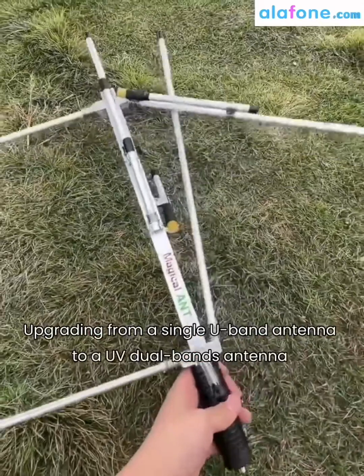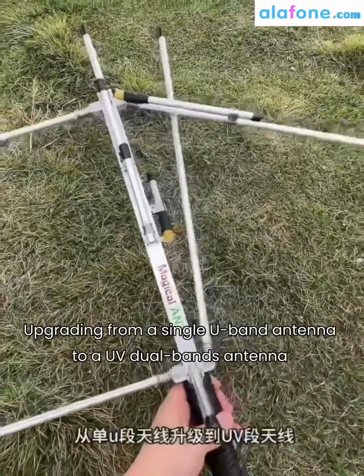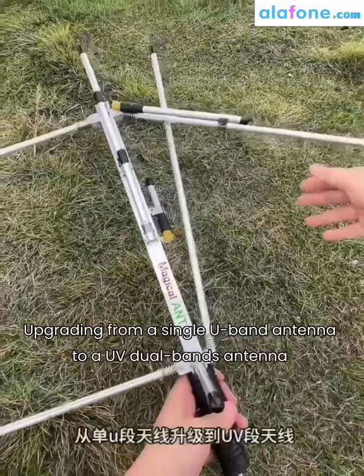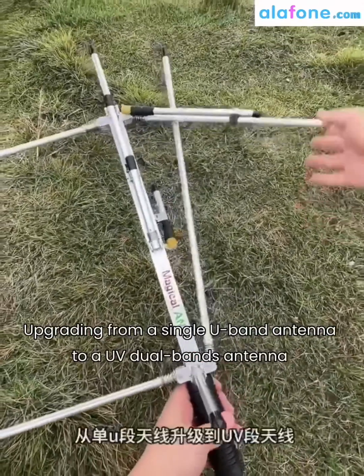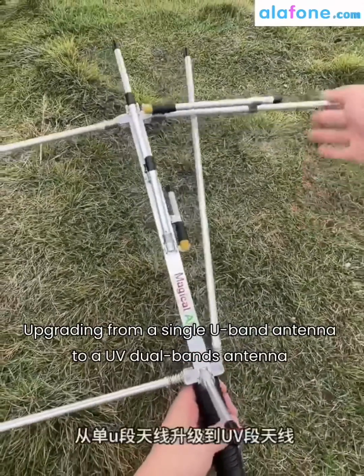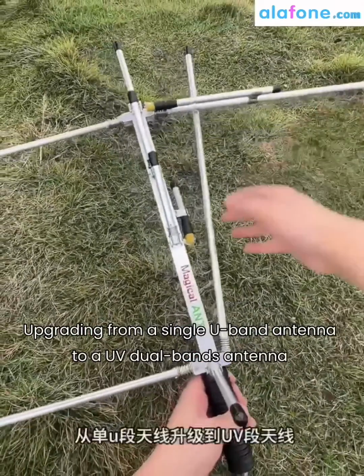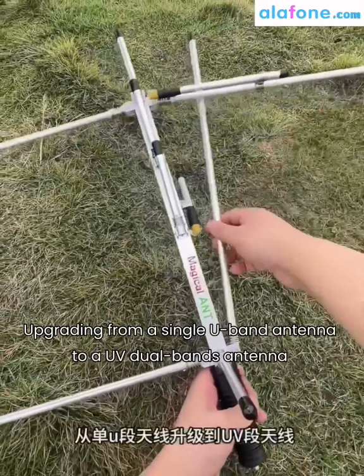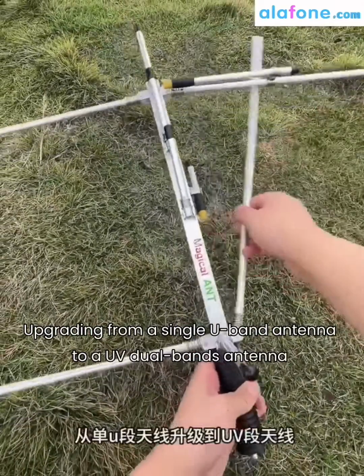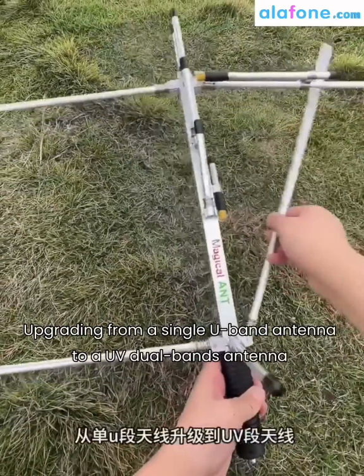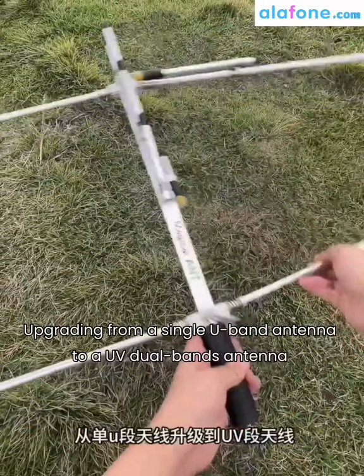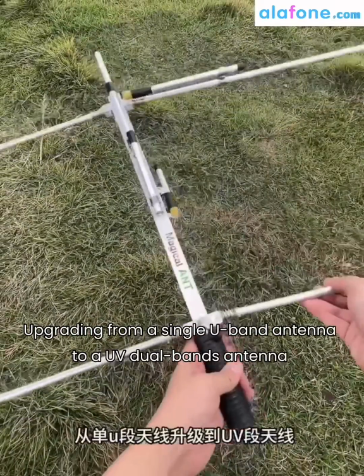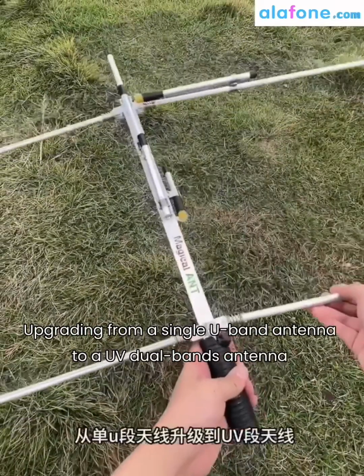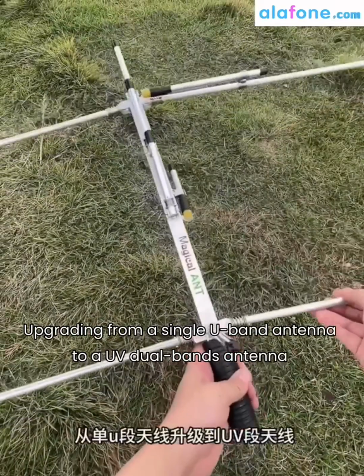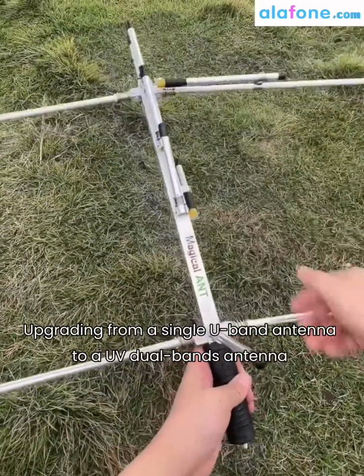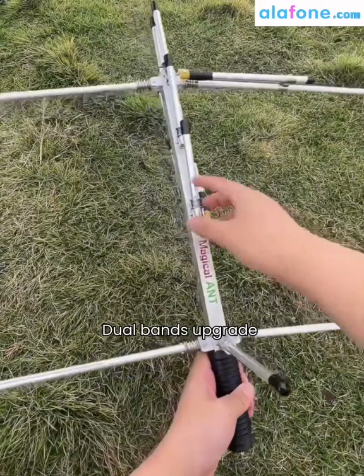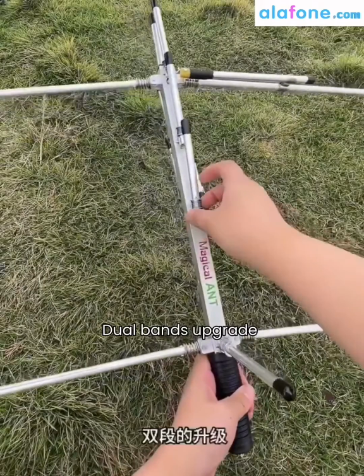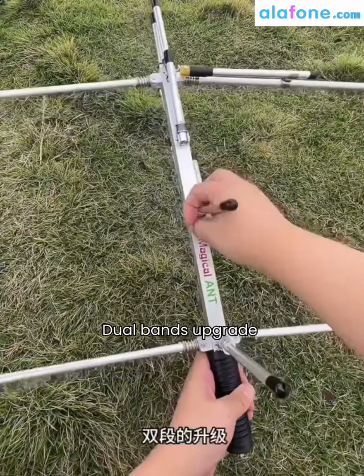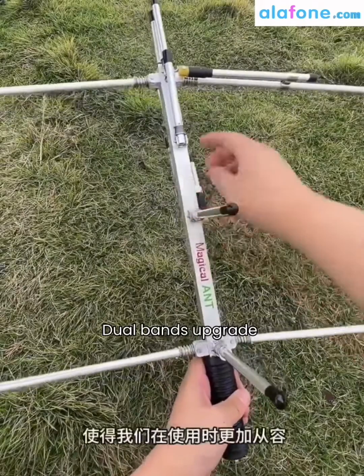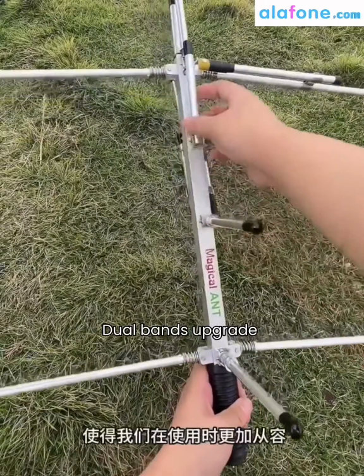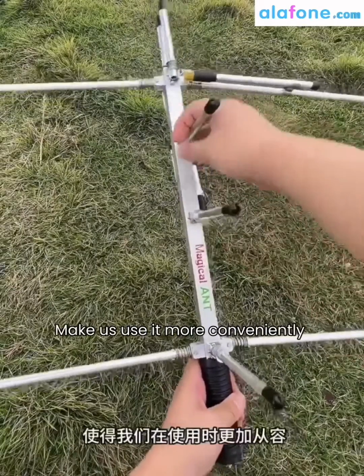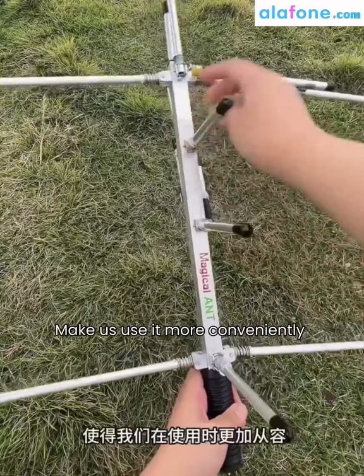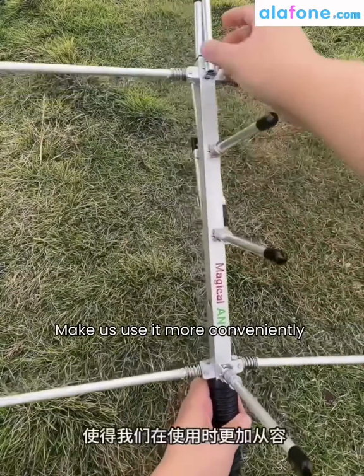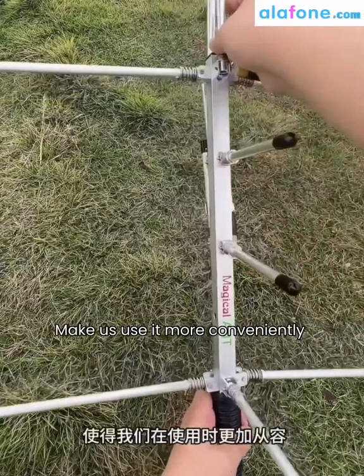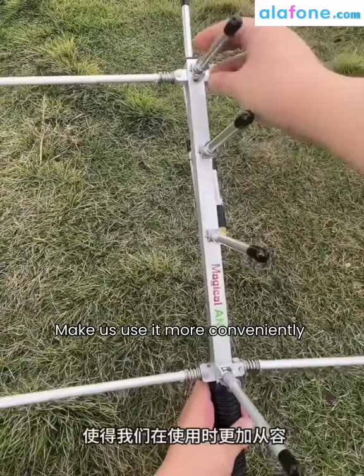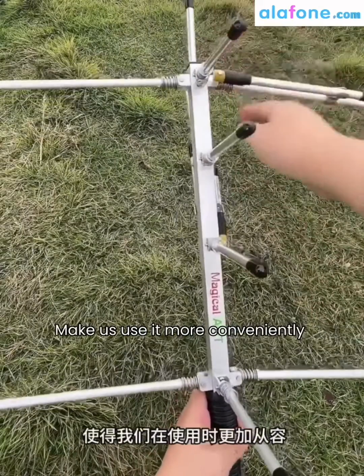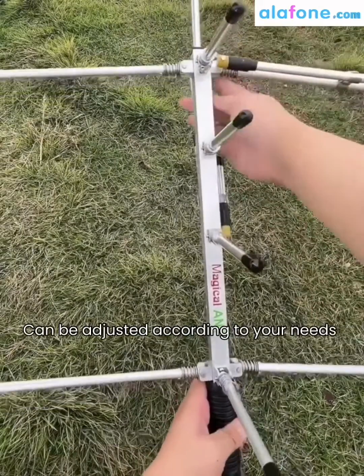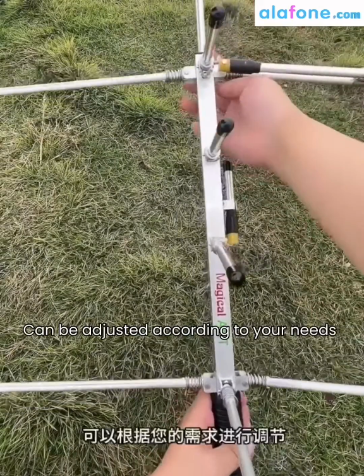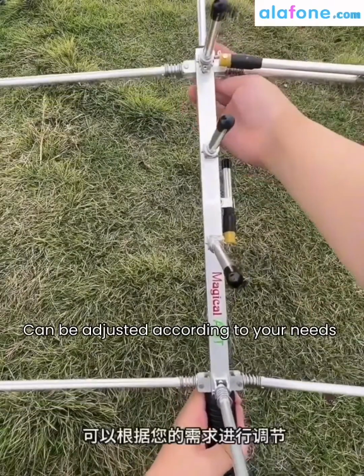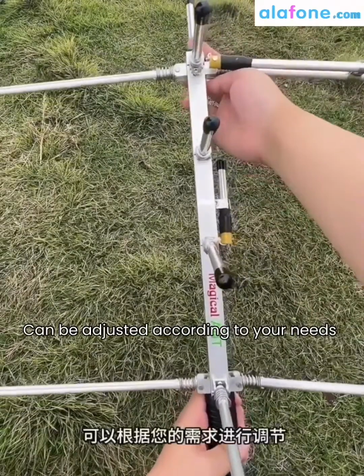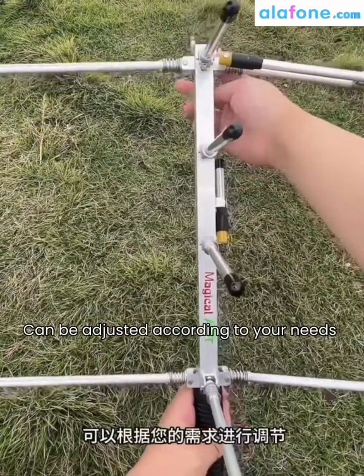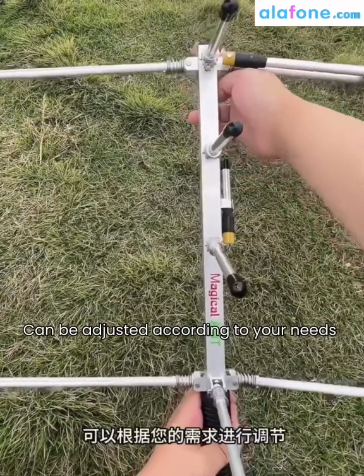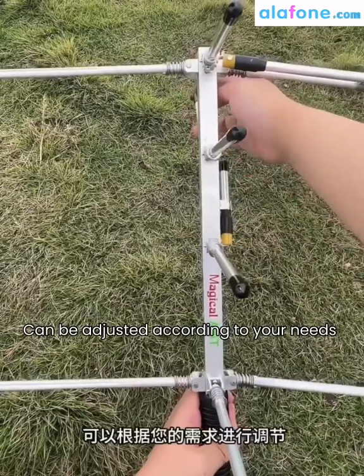It has been upgraded from a single U-band antenna to a UV dual-bands antenna — a dual-bands upgrade — making it more convenient to use and adjustable according to your needs.